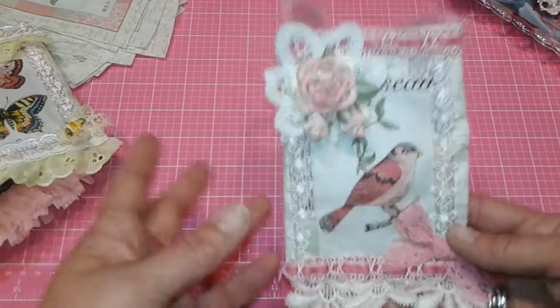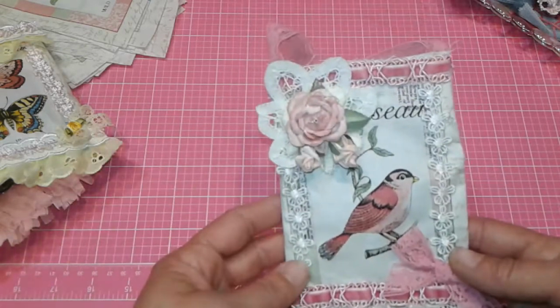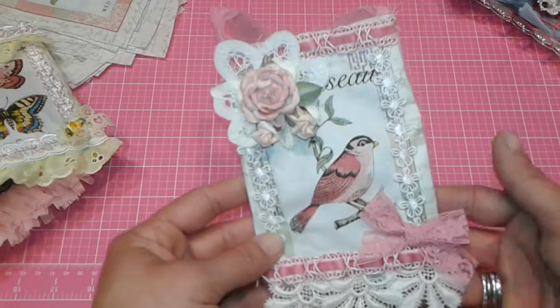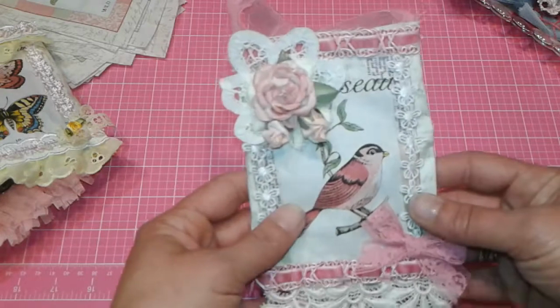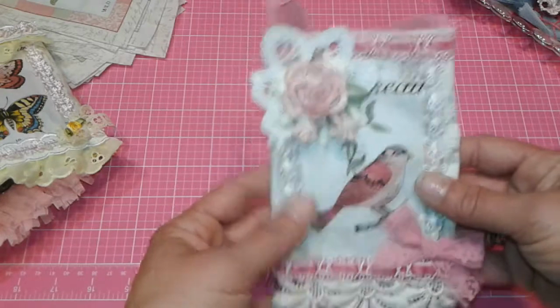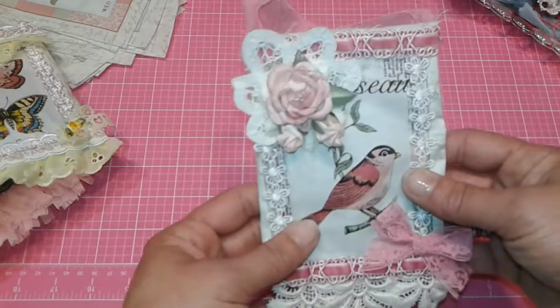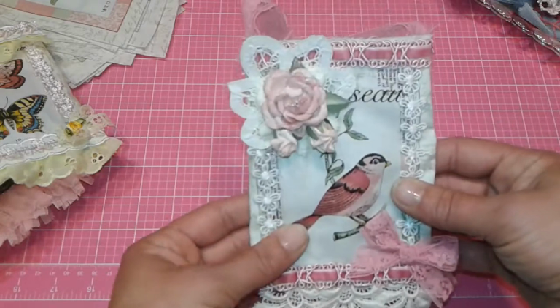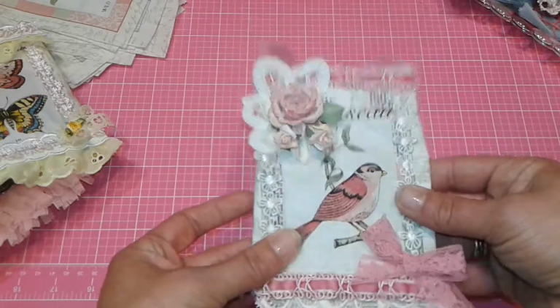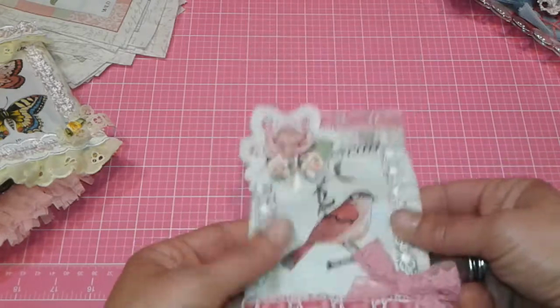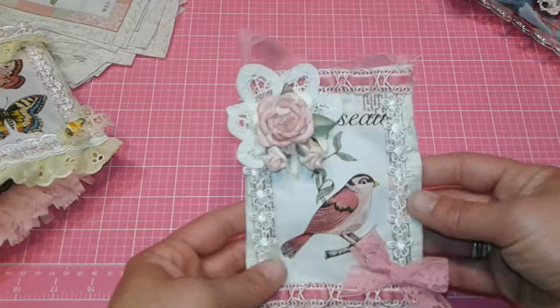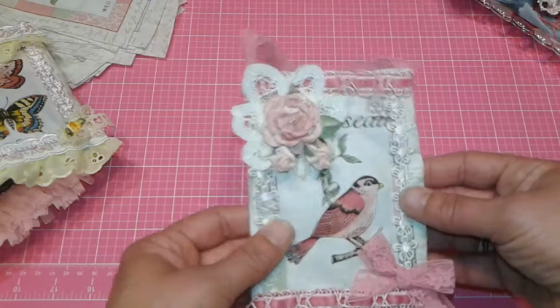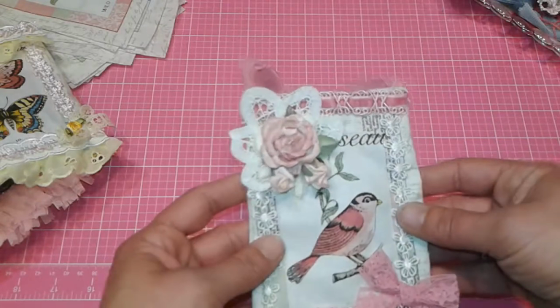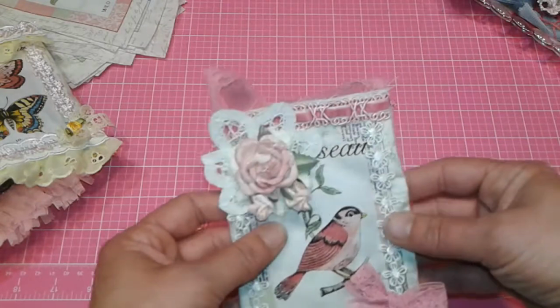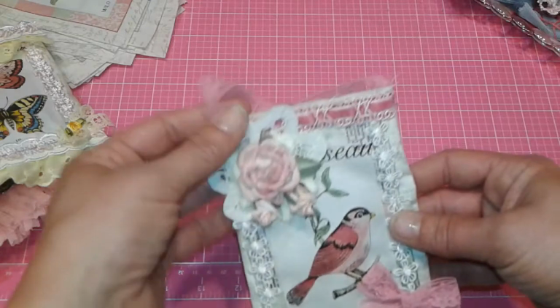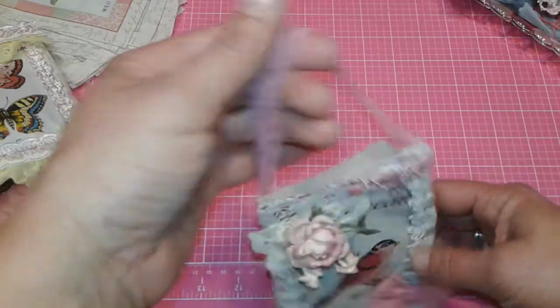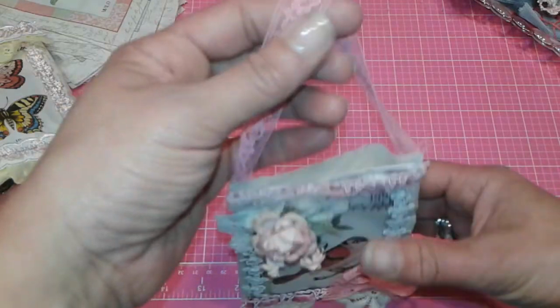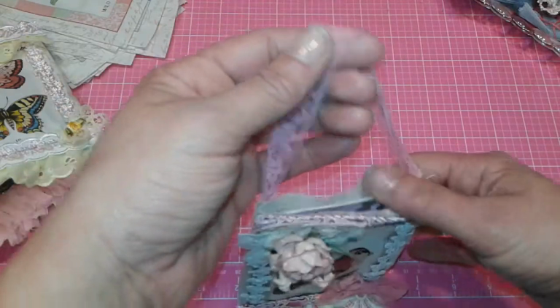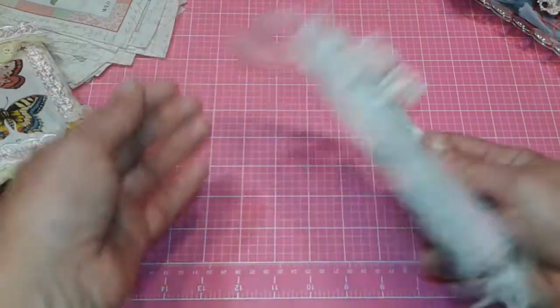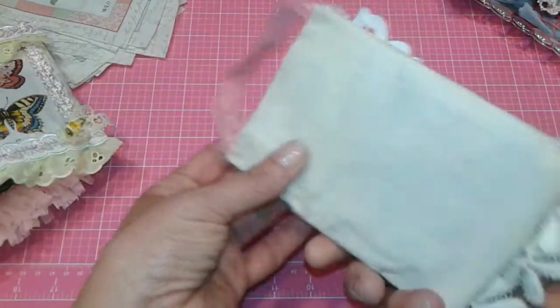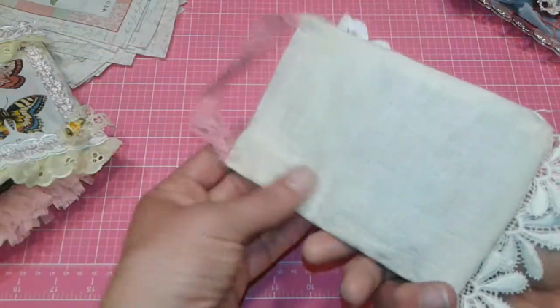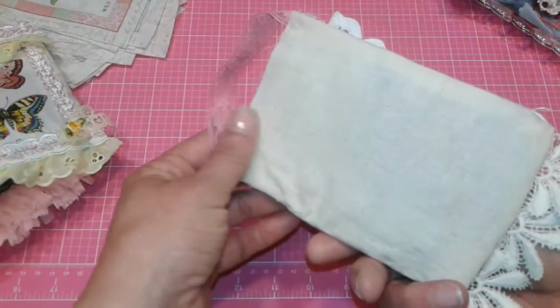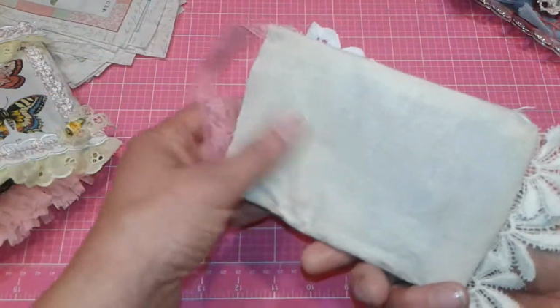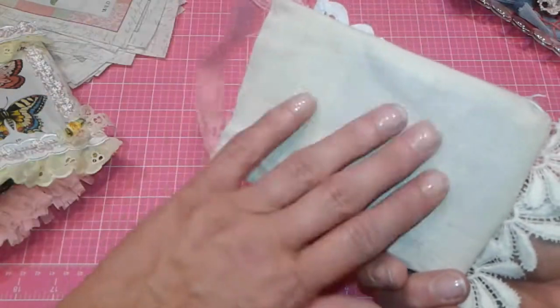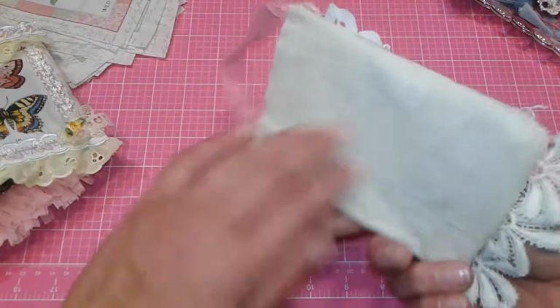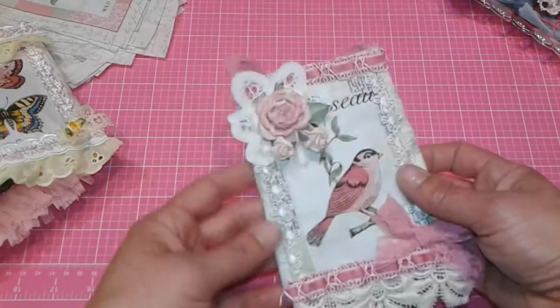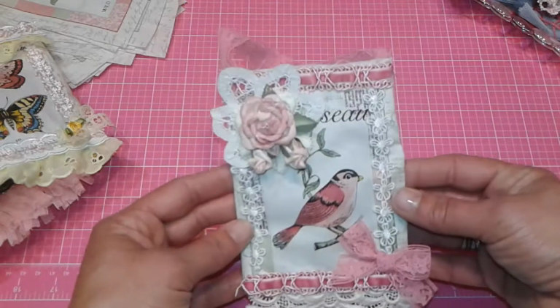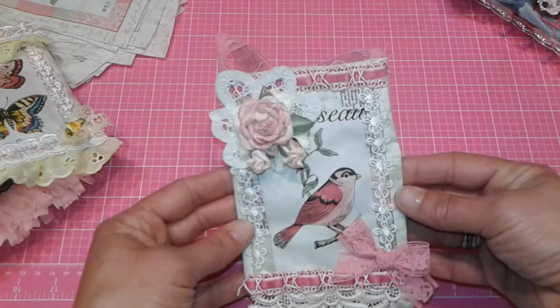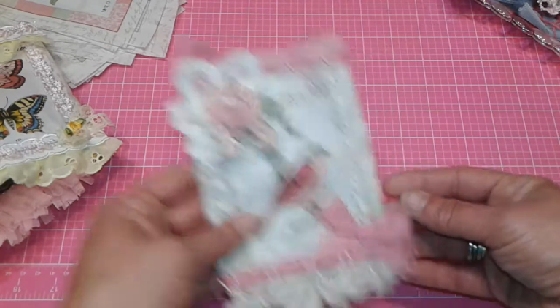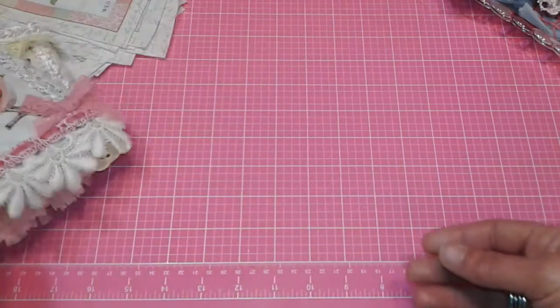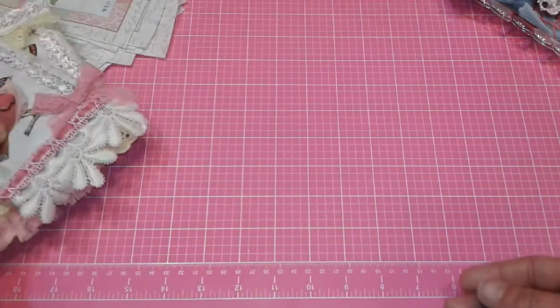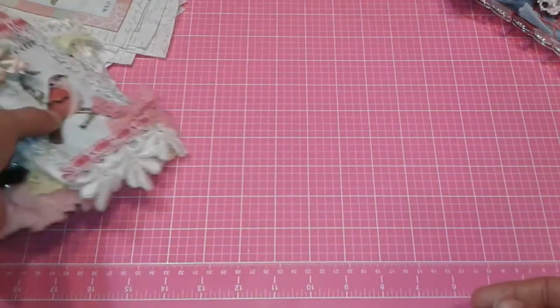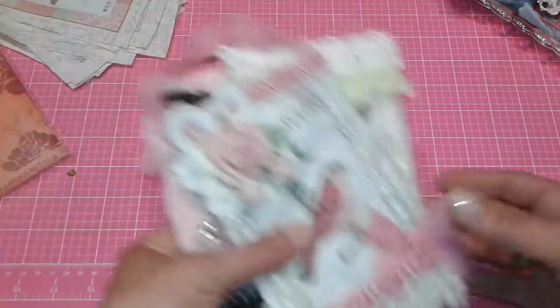I've already given away the blue bird one and the rose one — otherwise I'd show them — but I saw my grandparents over the weekend for a funeral, so I thought I would bring gifts. I just used plain fabric on the backs of those.